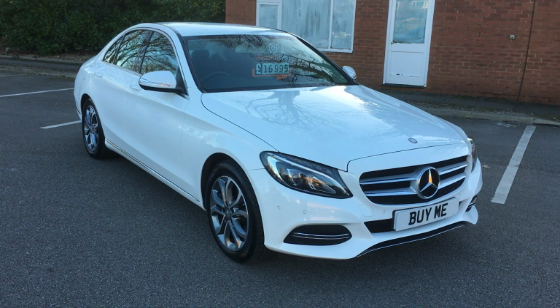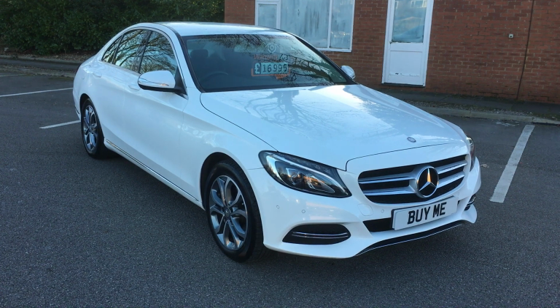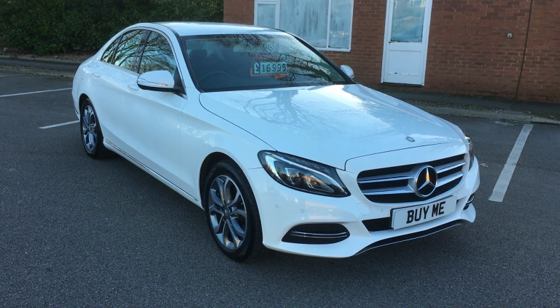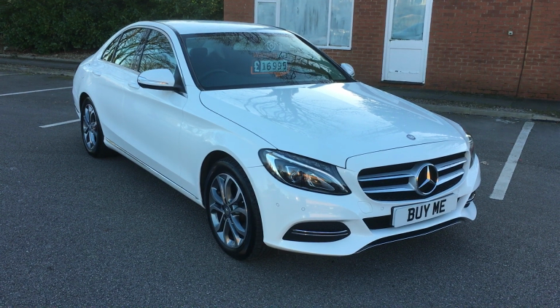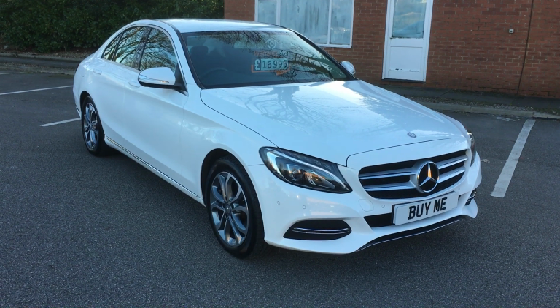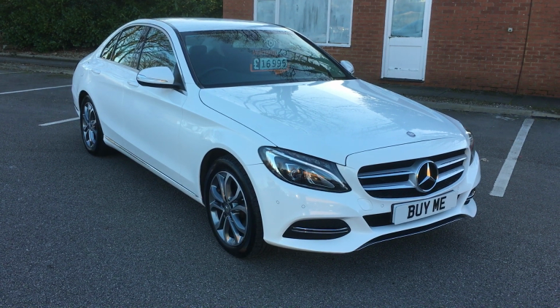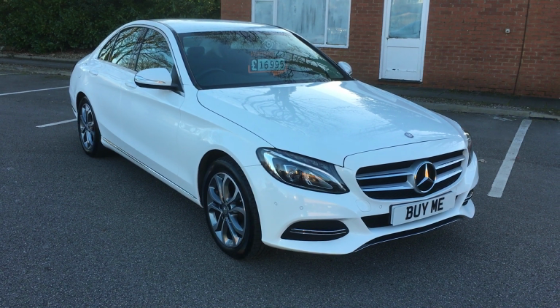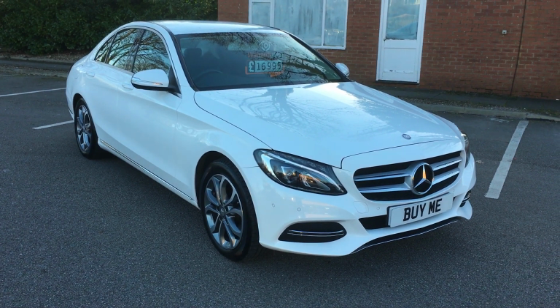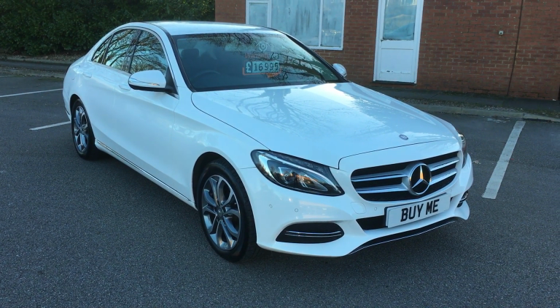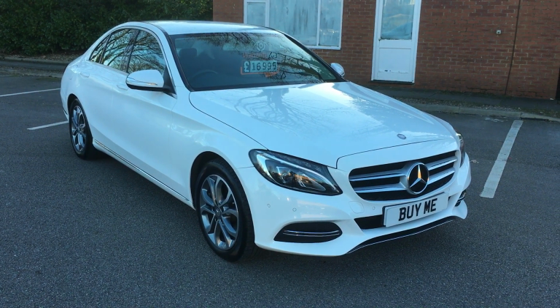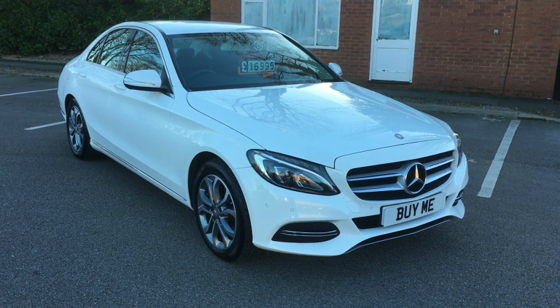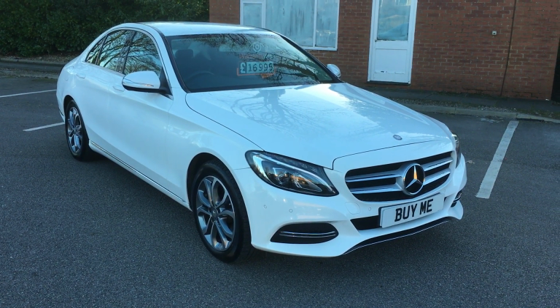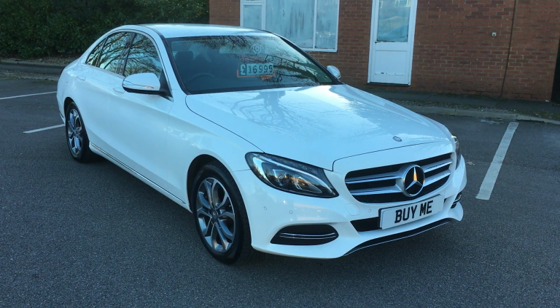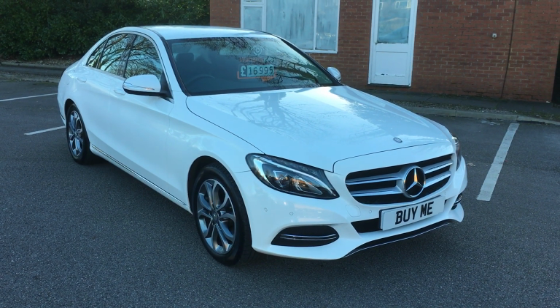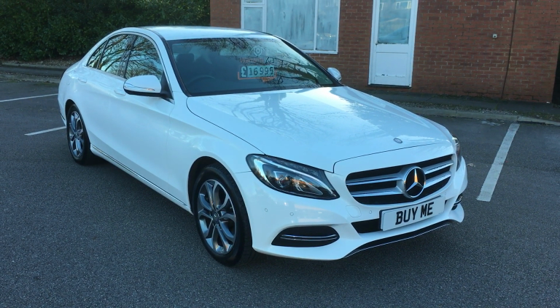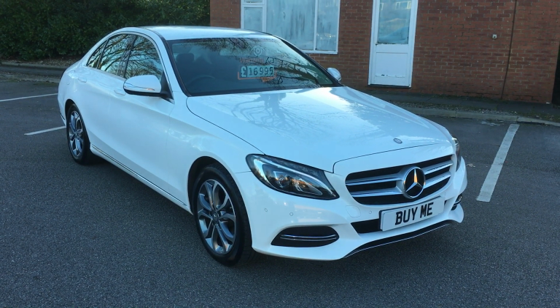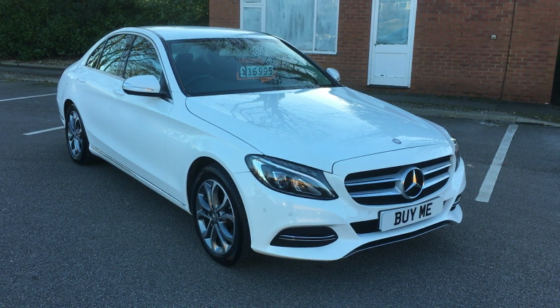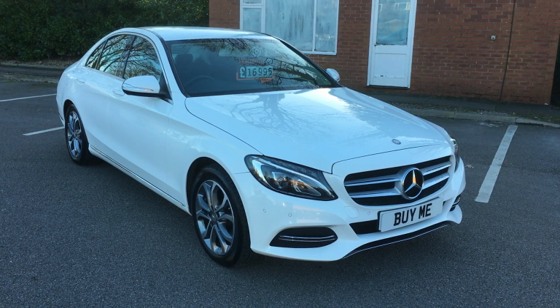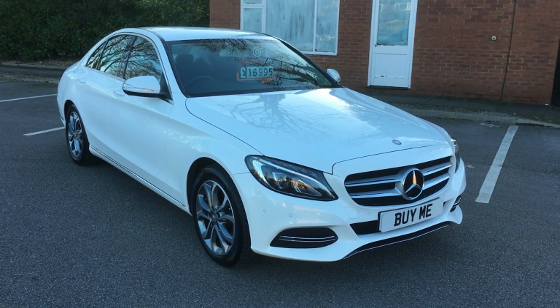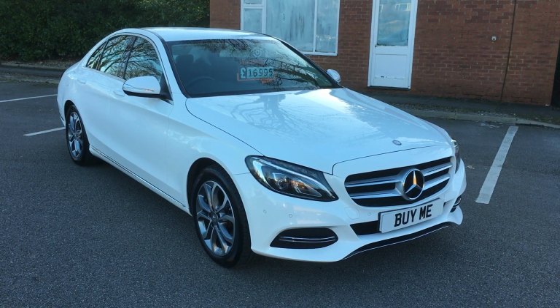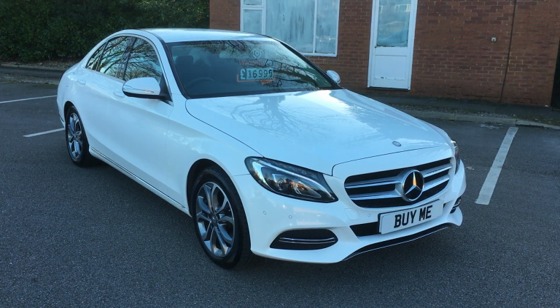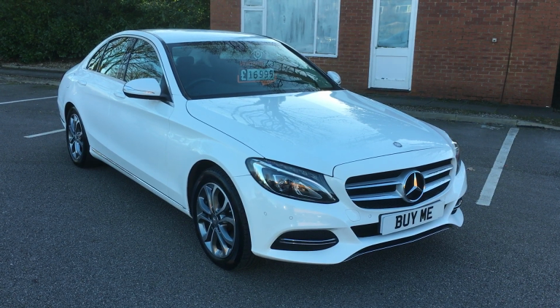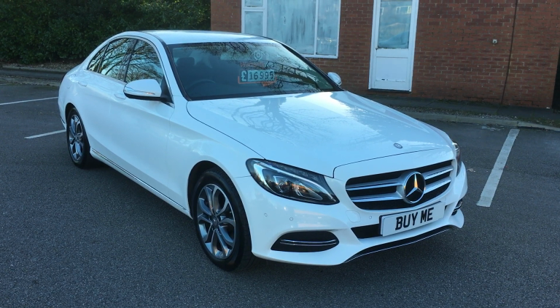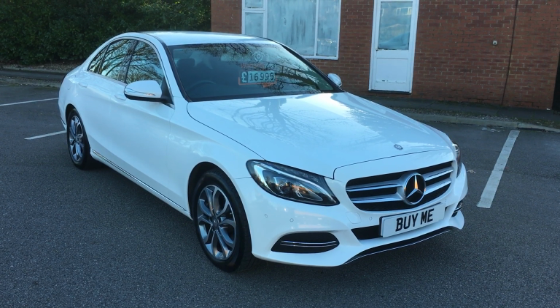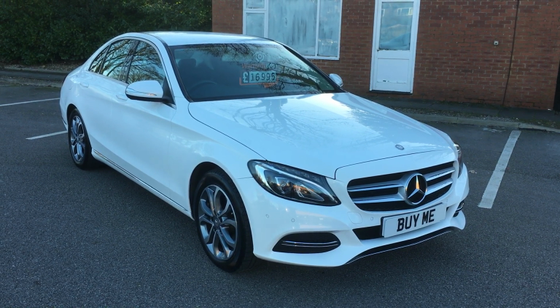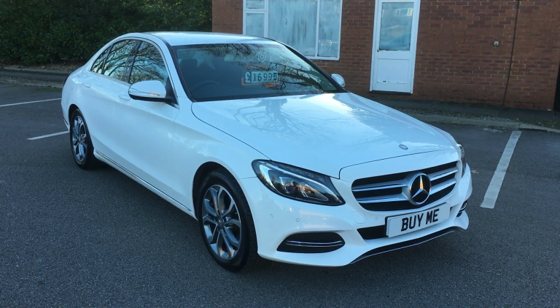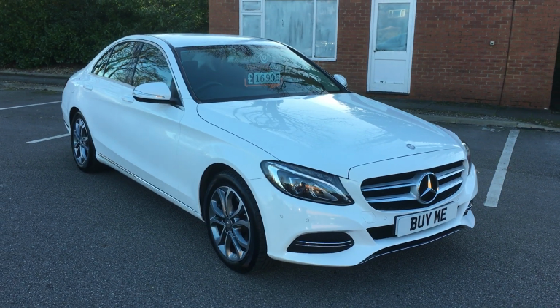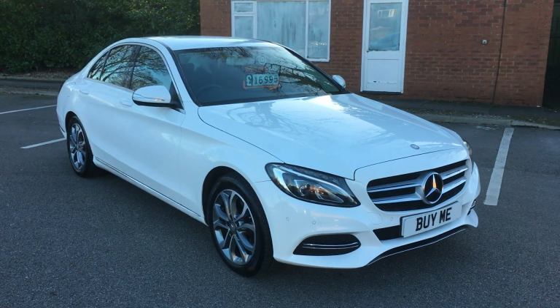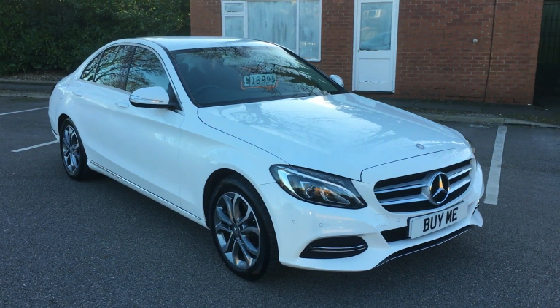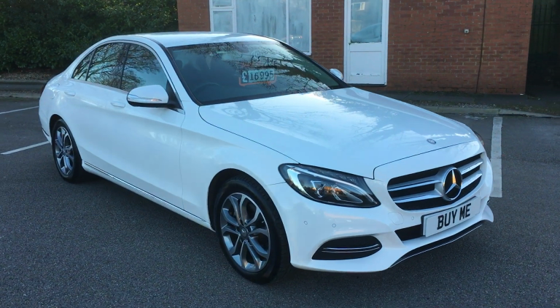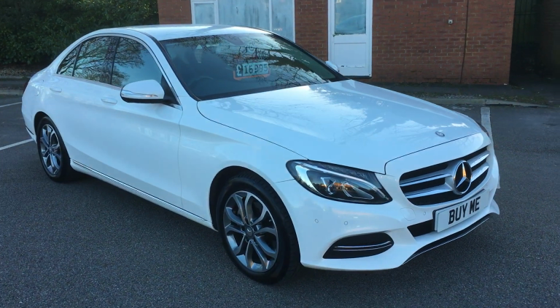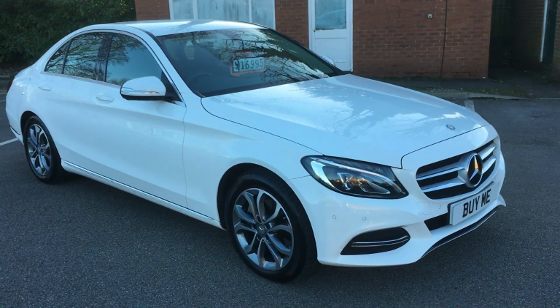Hello and welcome to Pemberton Garage. What a beauty I have for you today. This is a 2014 64 plate Mercedes C220 CDI Sport.